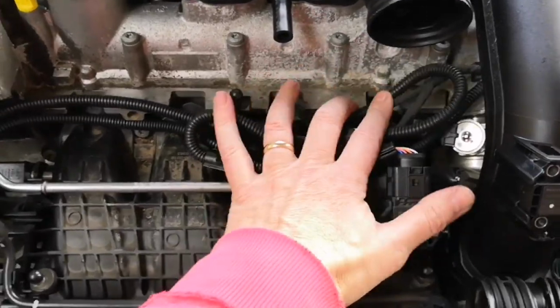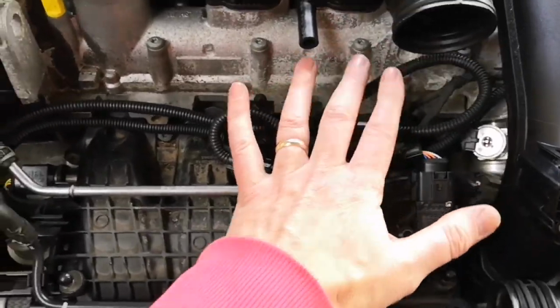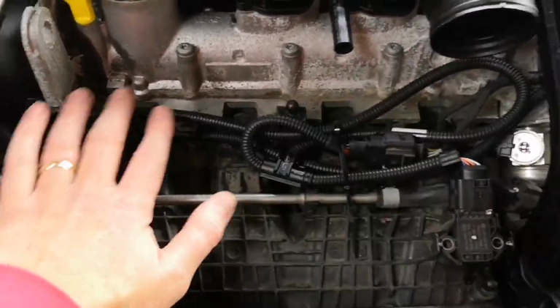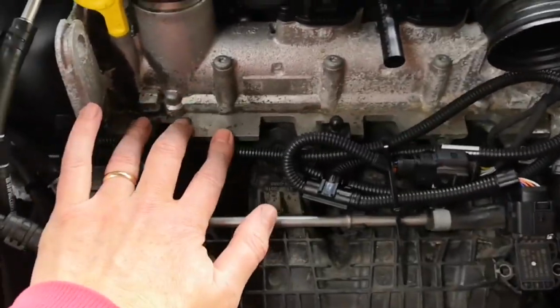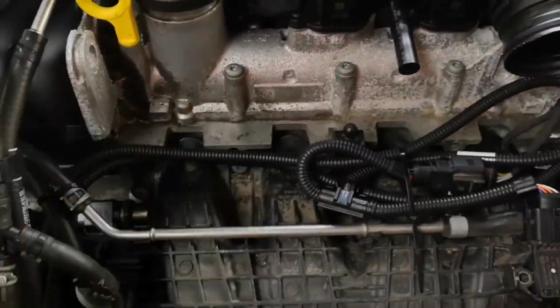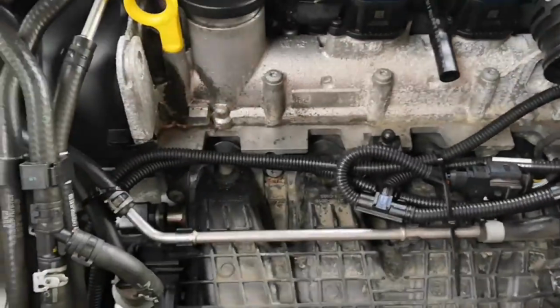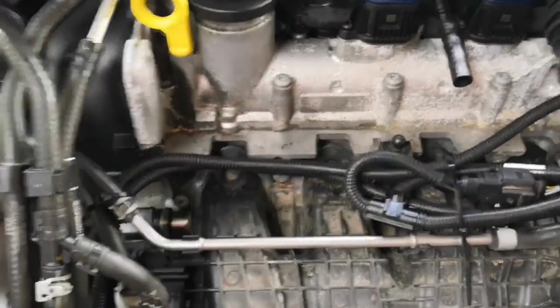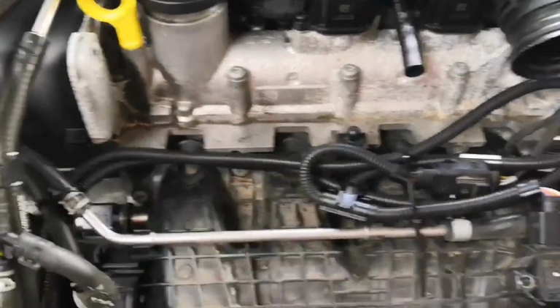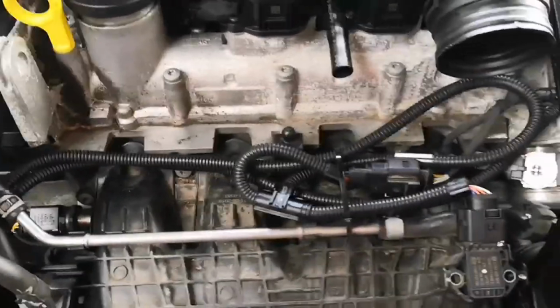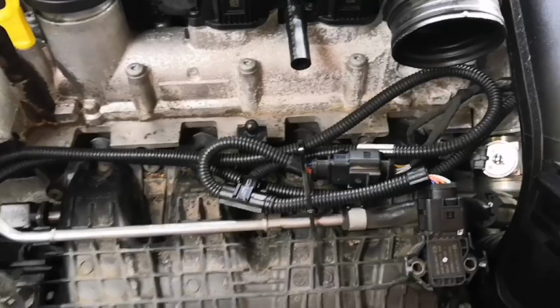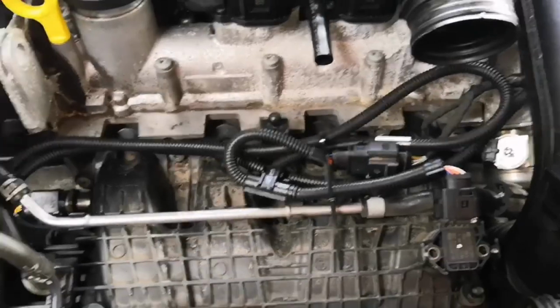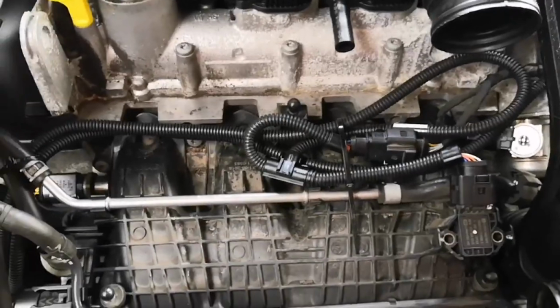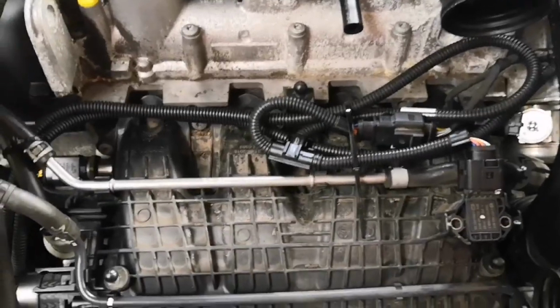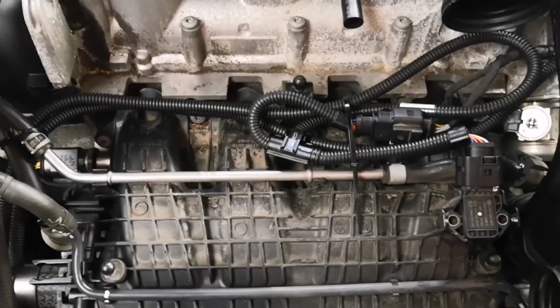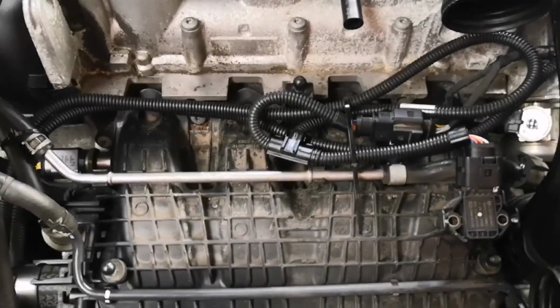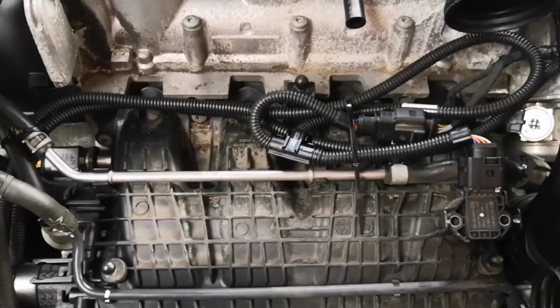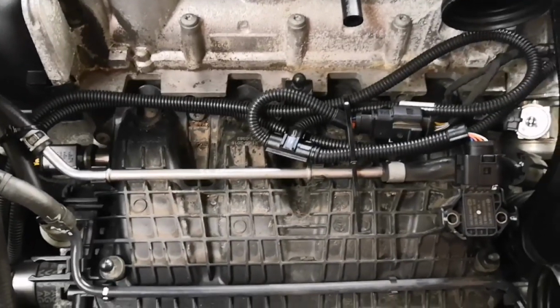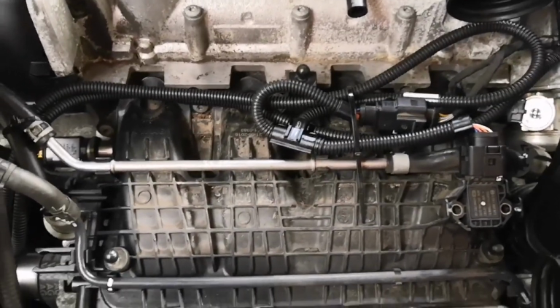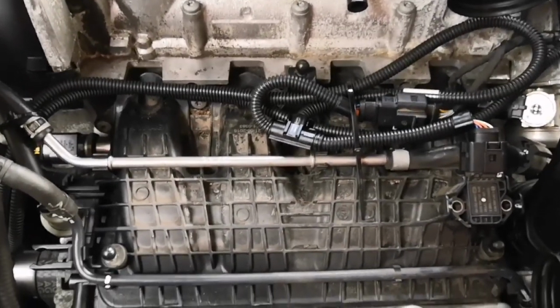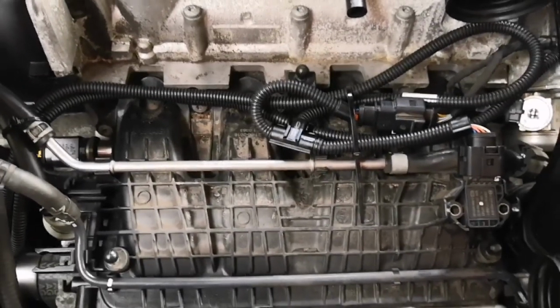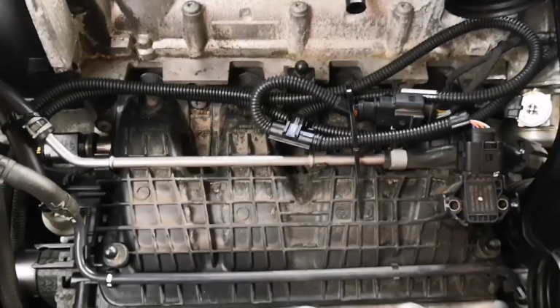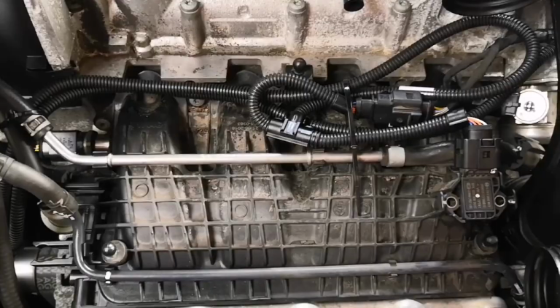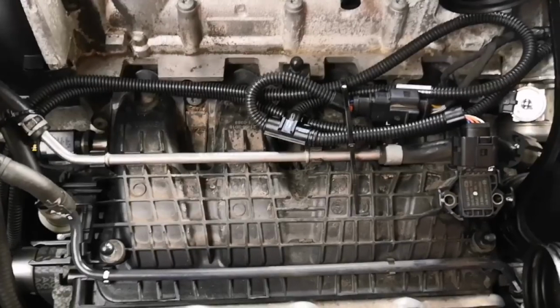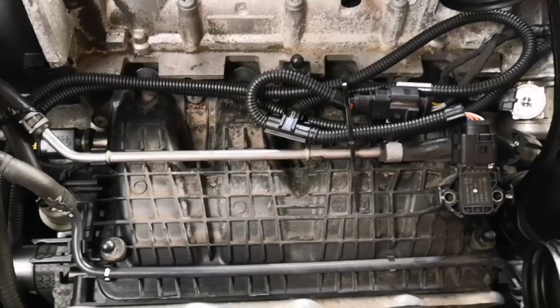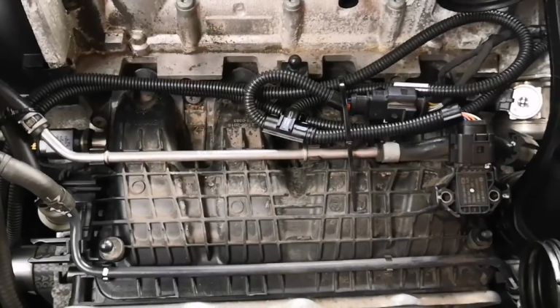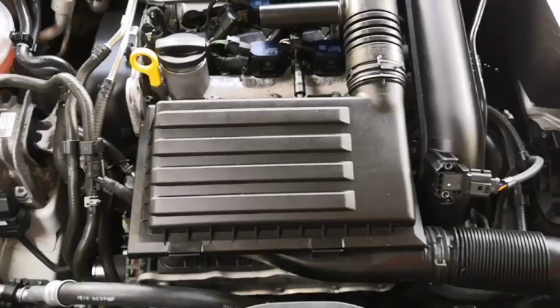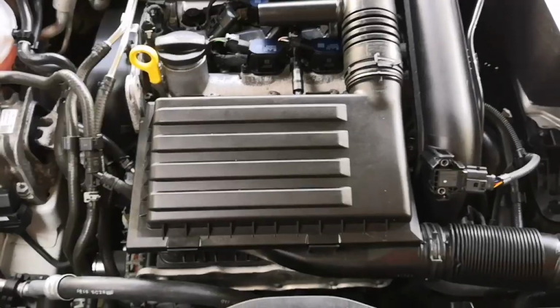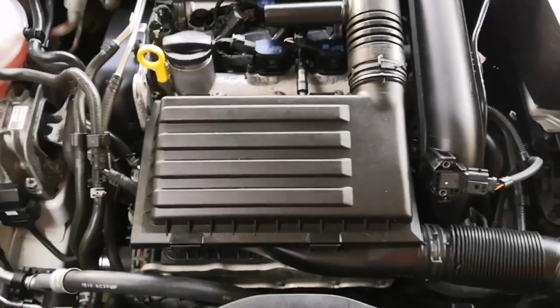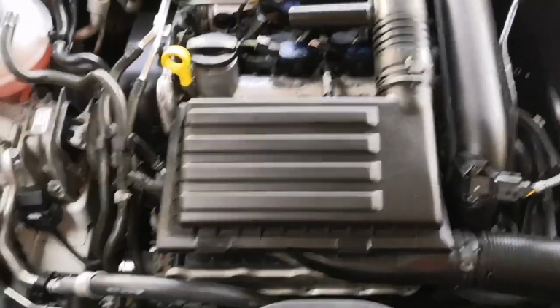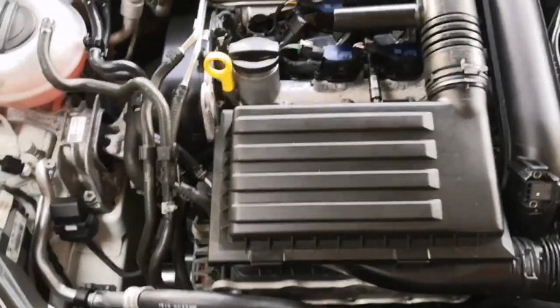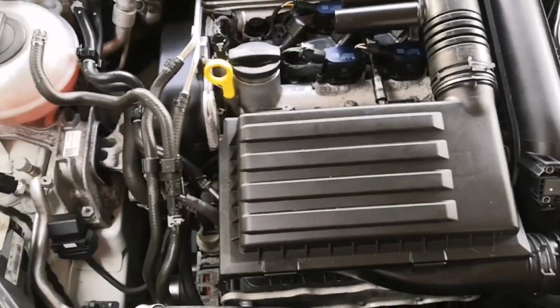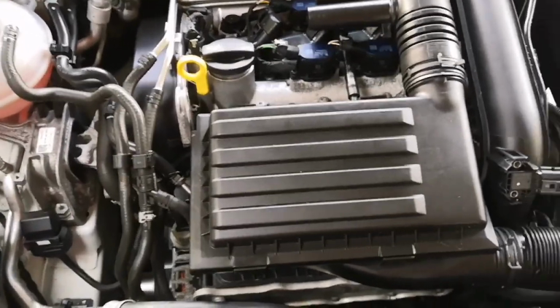I've tried to as neatly as I can secure the wires that will be underneath the air box so that it looks neat and tidy once the air box is in place. I've secured the wires underneath the air box.